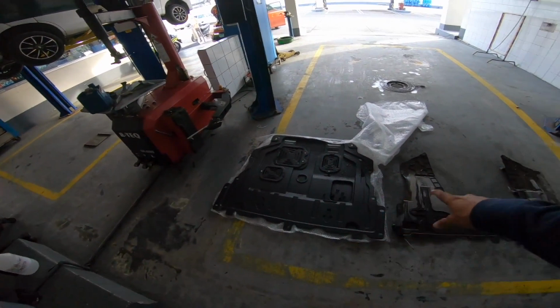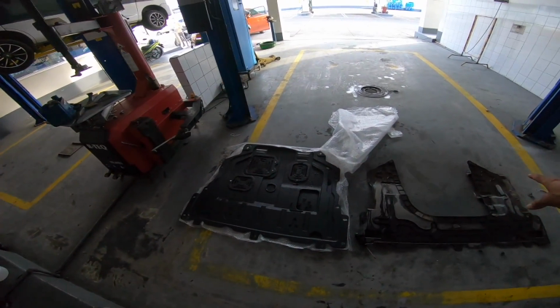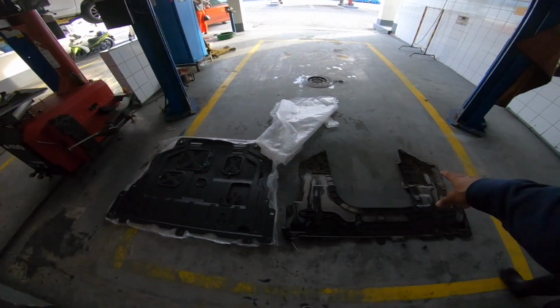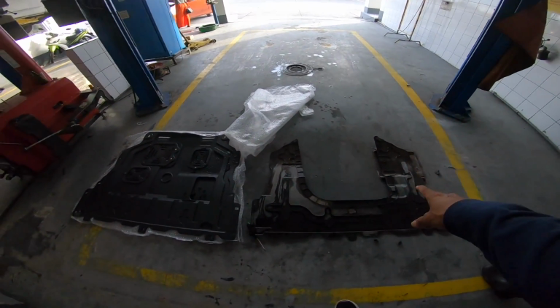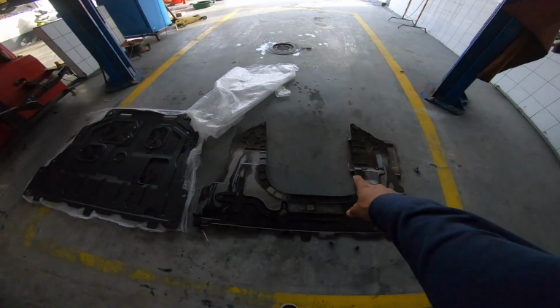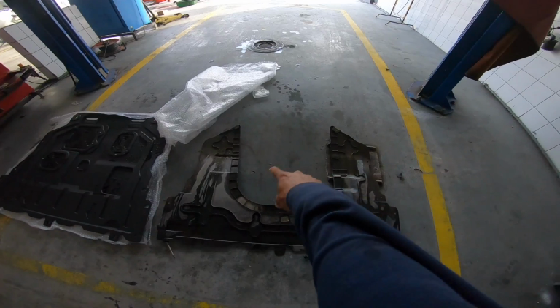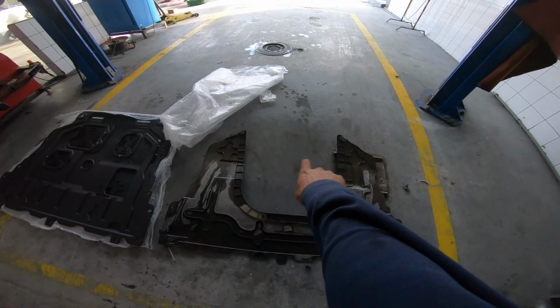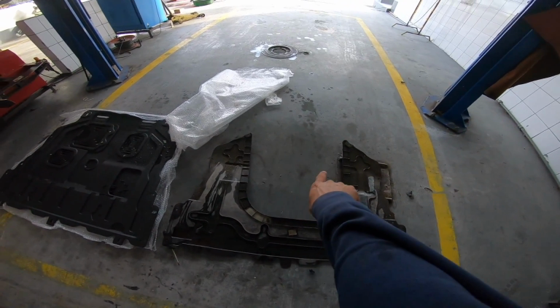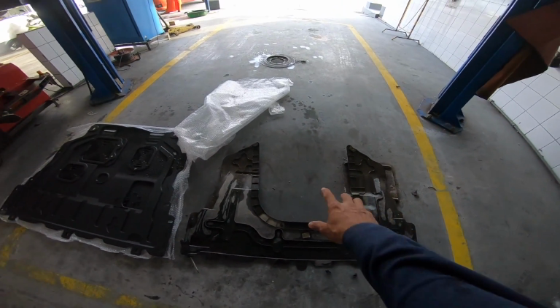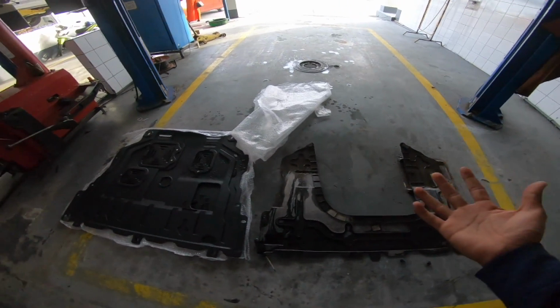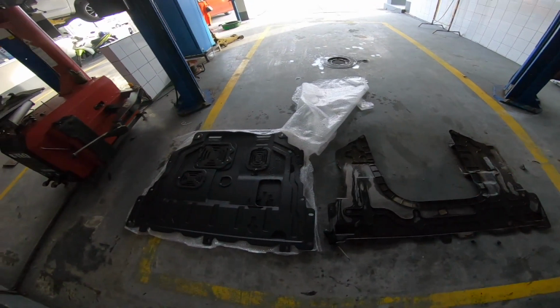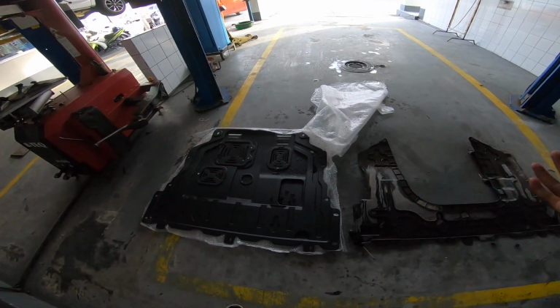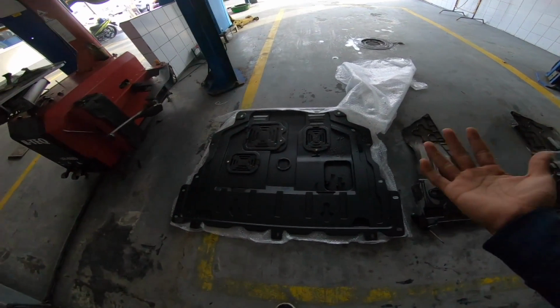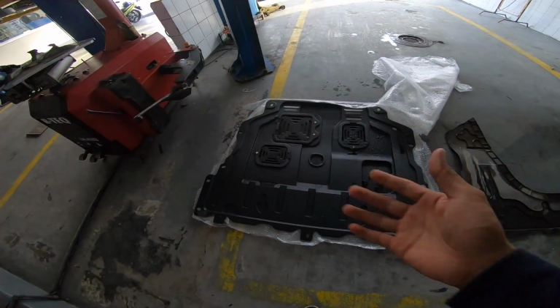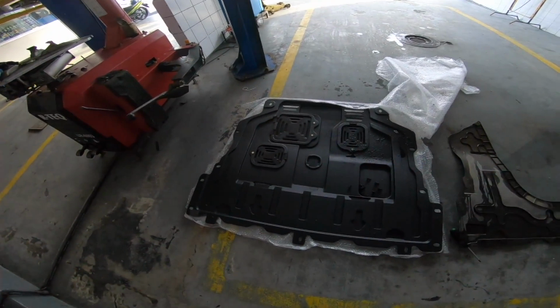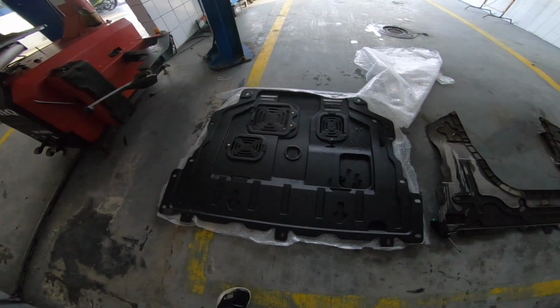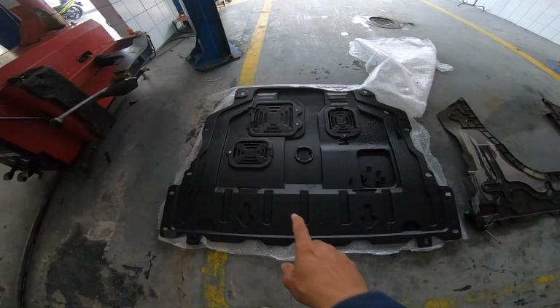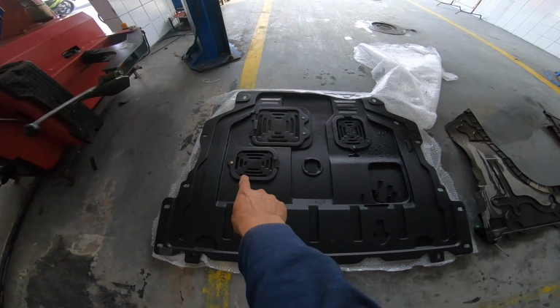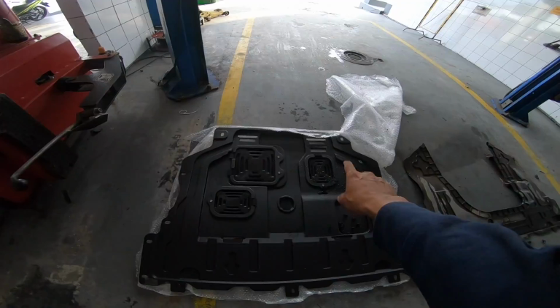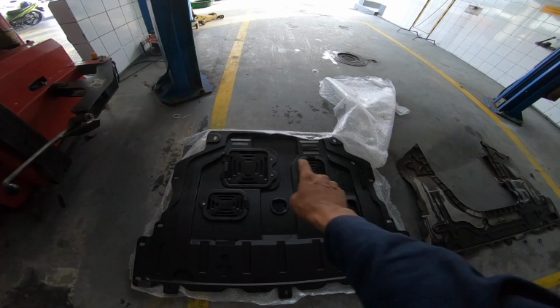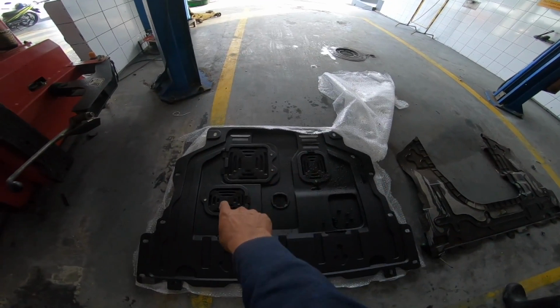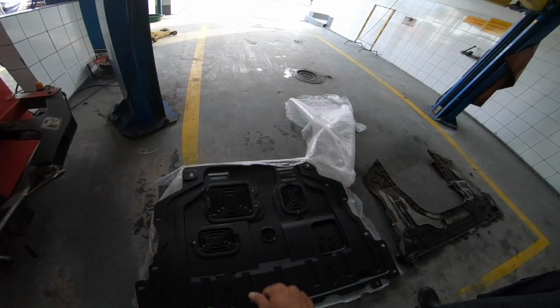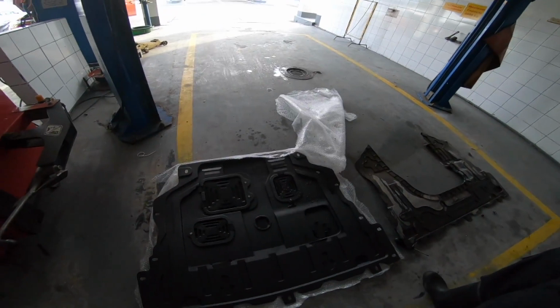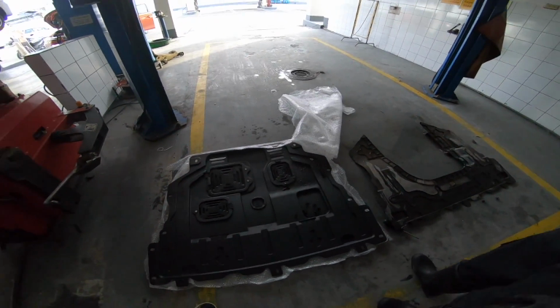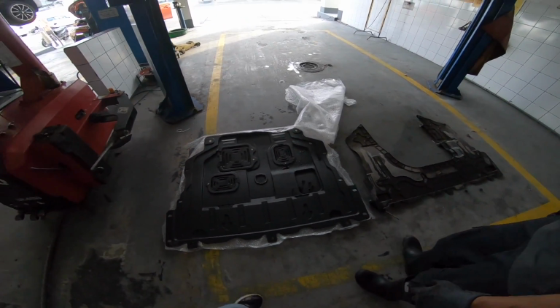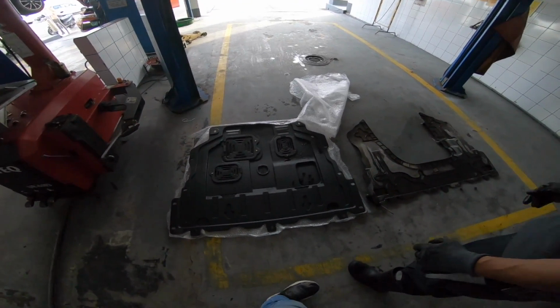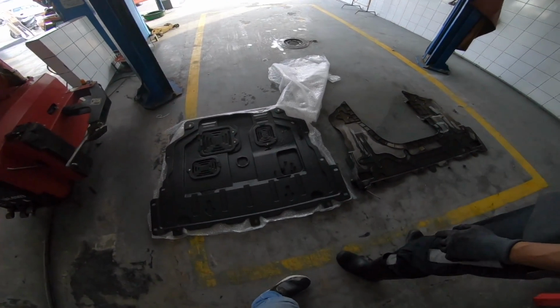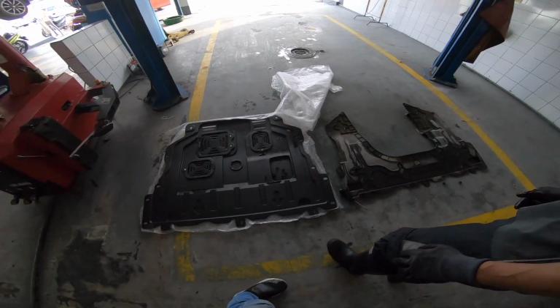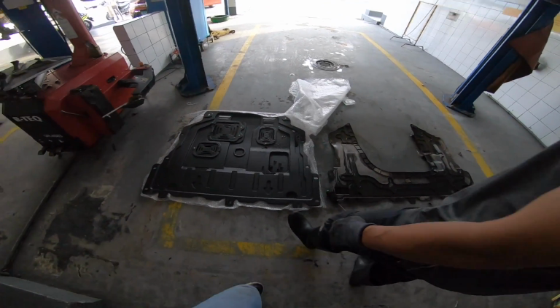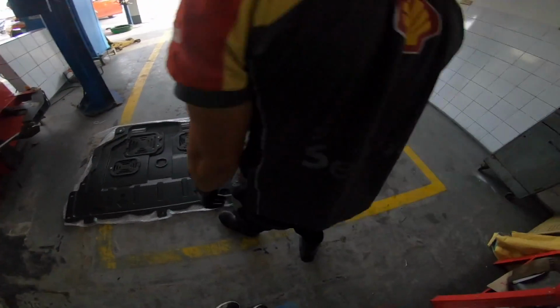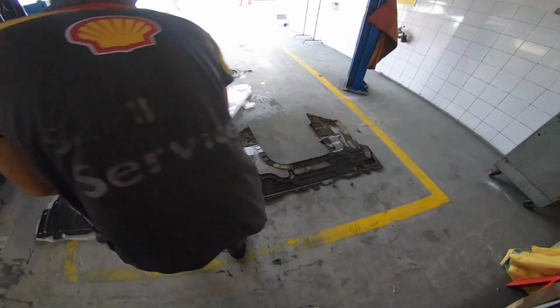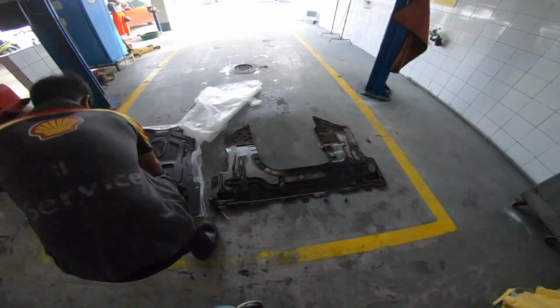The original cover has some holes, but the new one has everything covered. However, it has provisions — openings for maintenance access. So that's good.